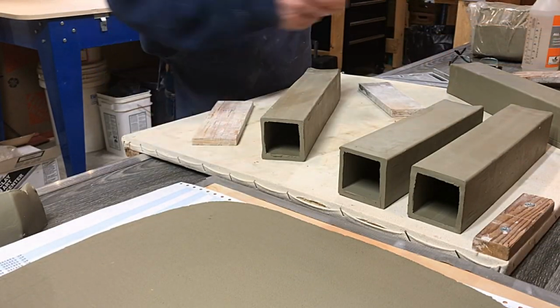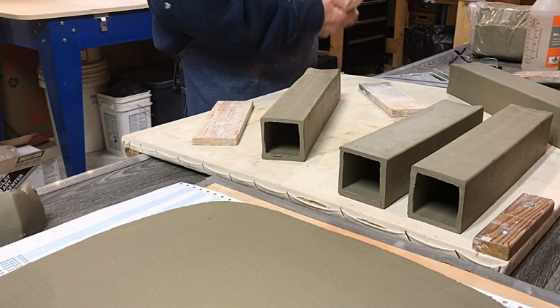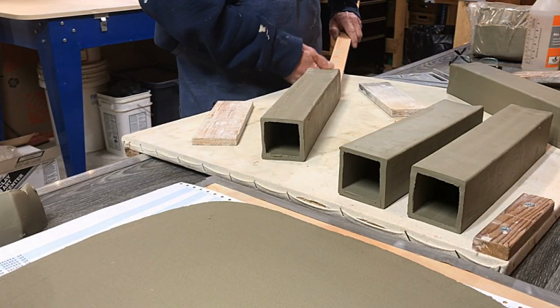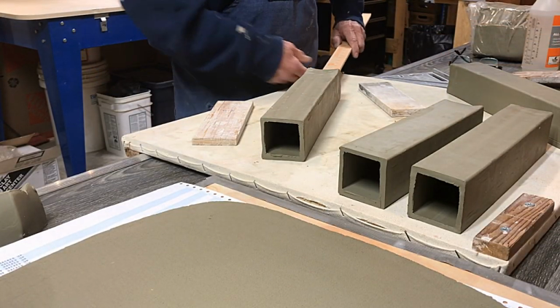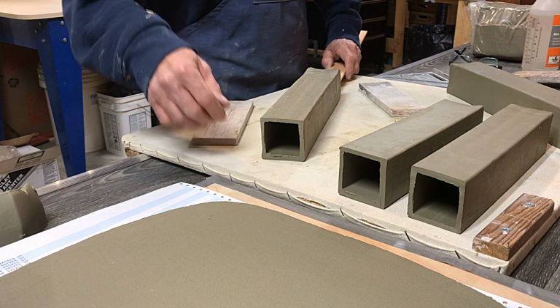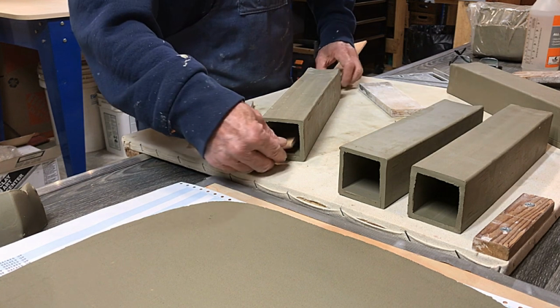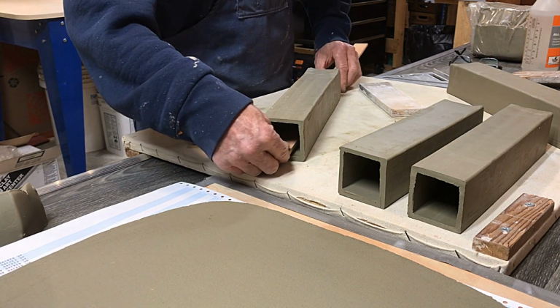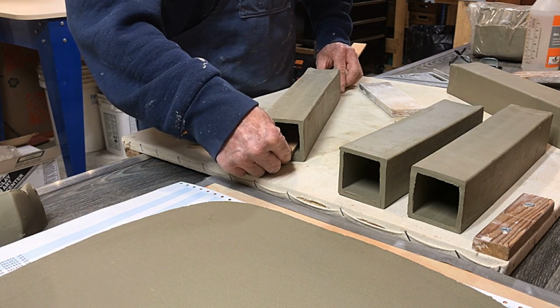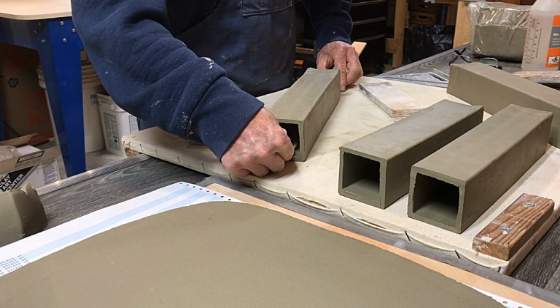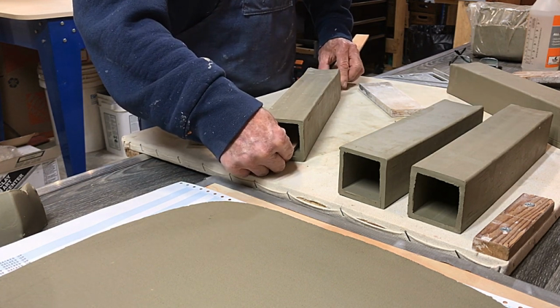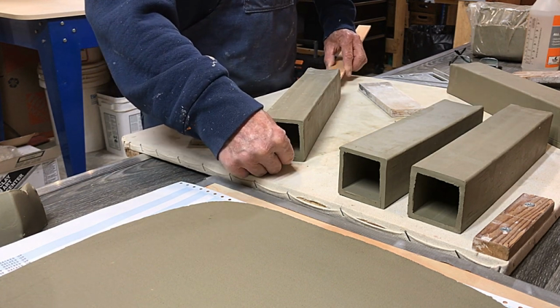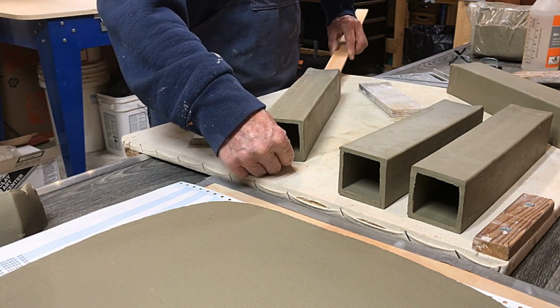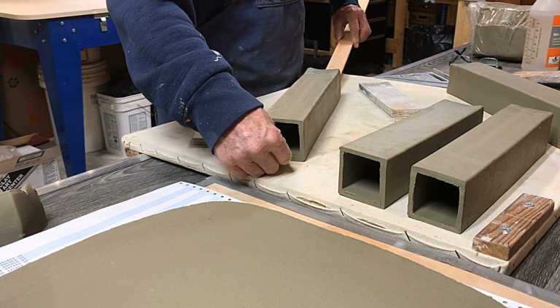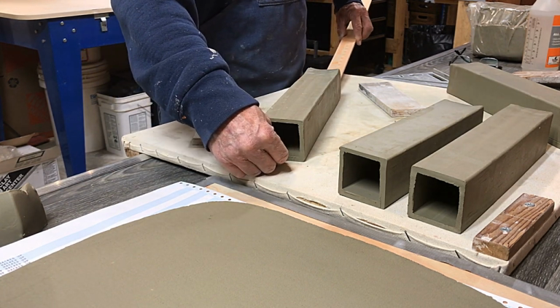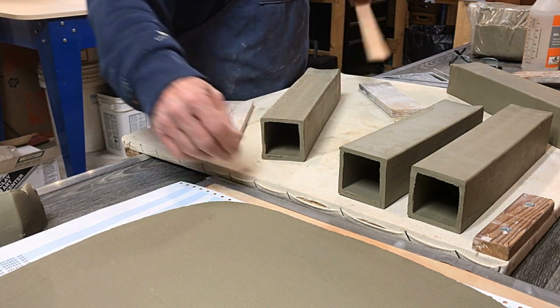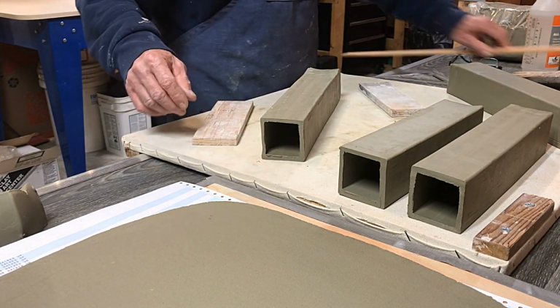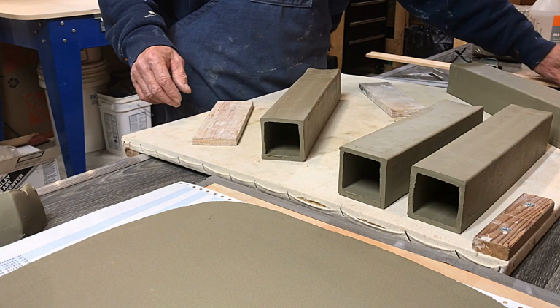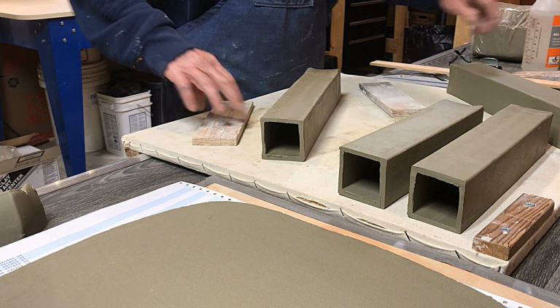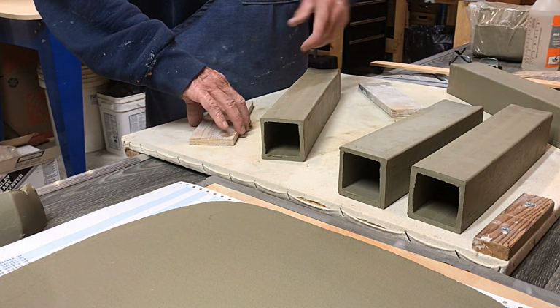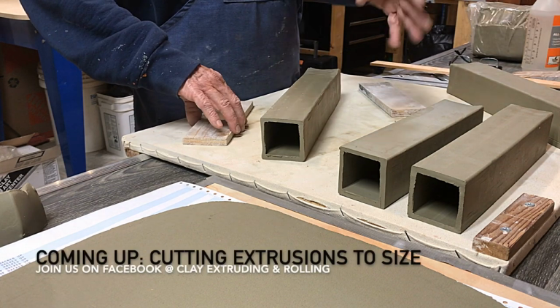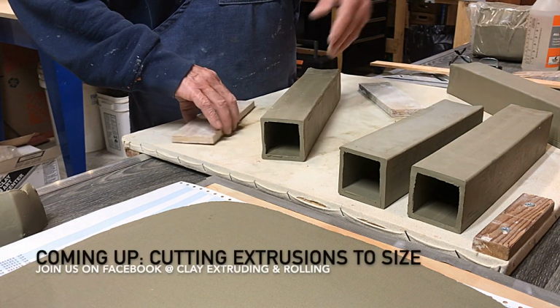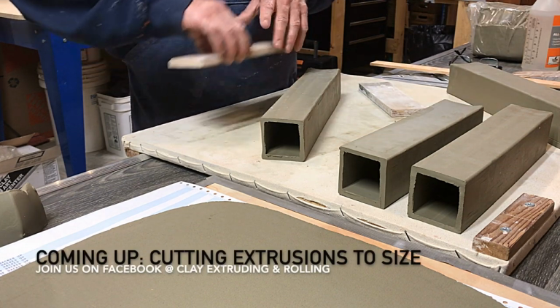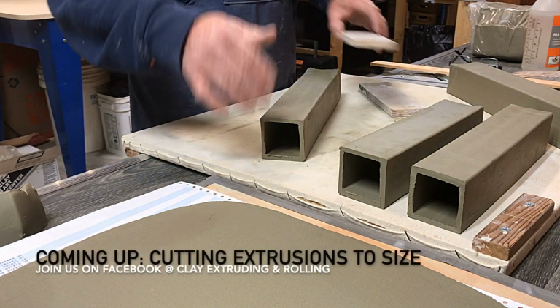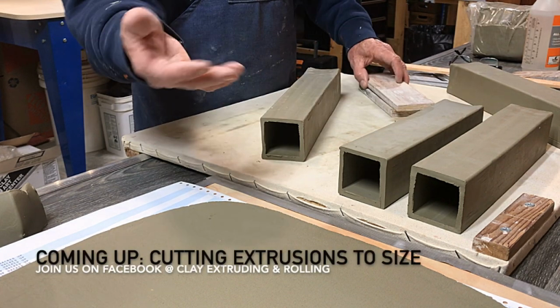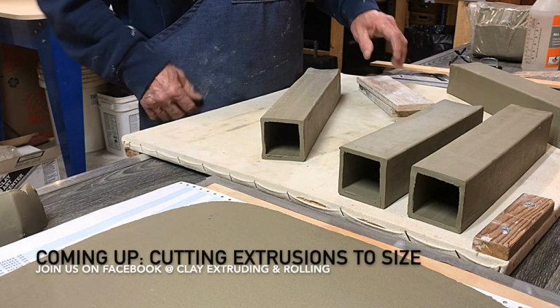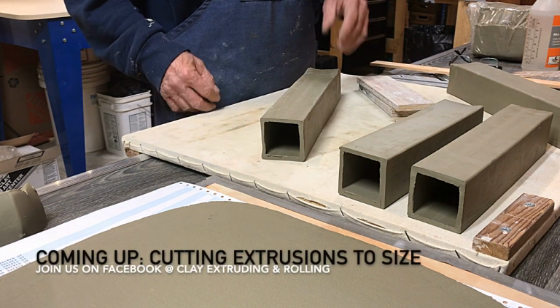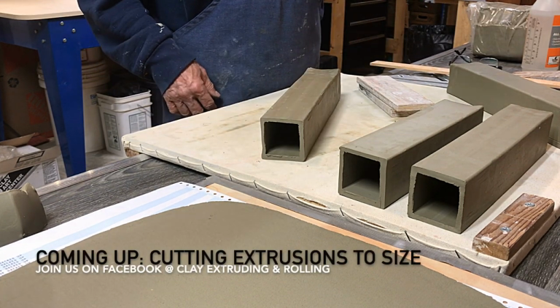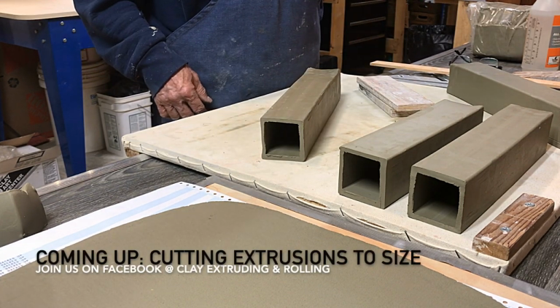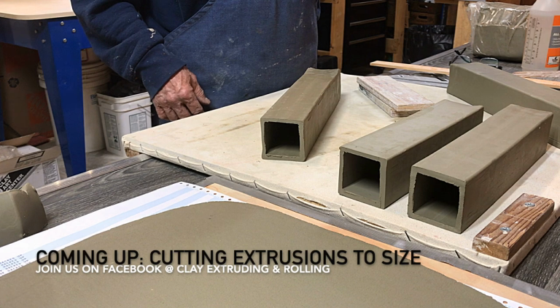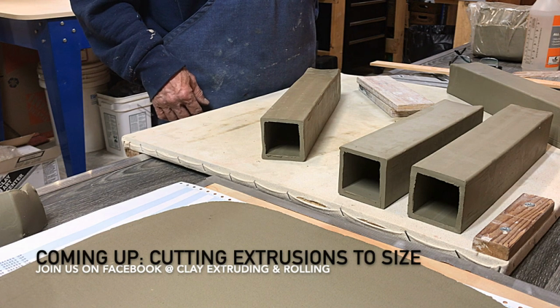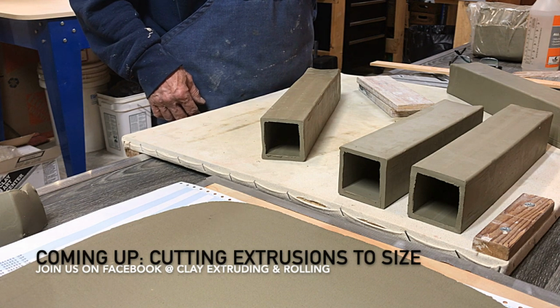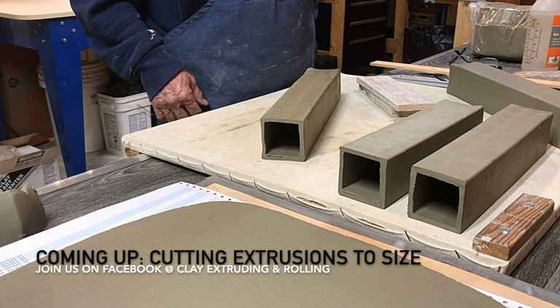That's about it for this brief demo. What I'm going to do next is cut these down to size, so I'll get going on that. After I have a few cut, I'll show you how I do a couple of them just to give you the flavor of it. Thanks, stay tuned!